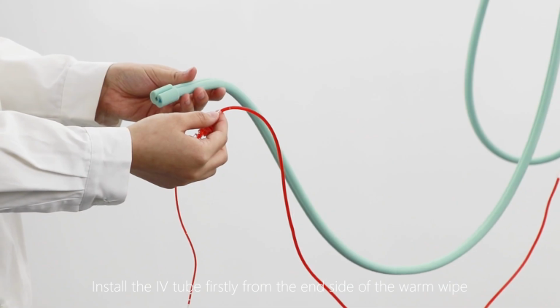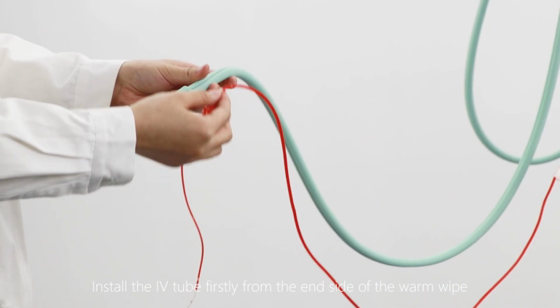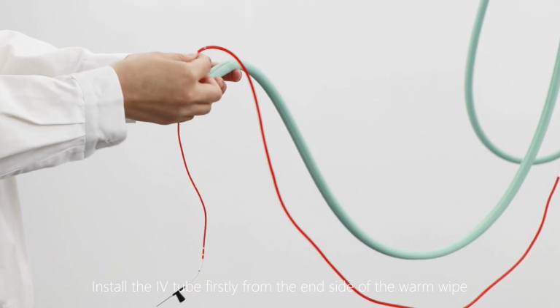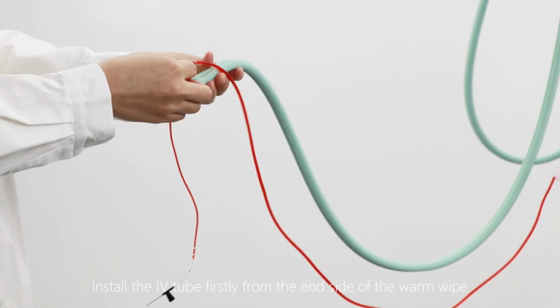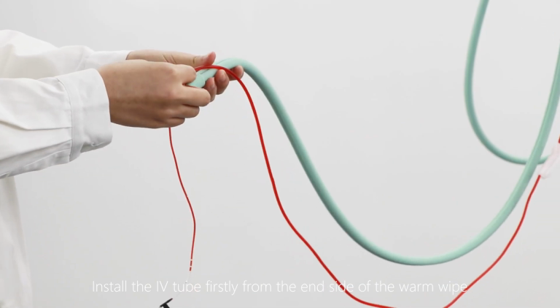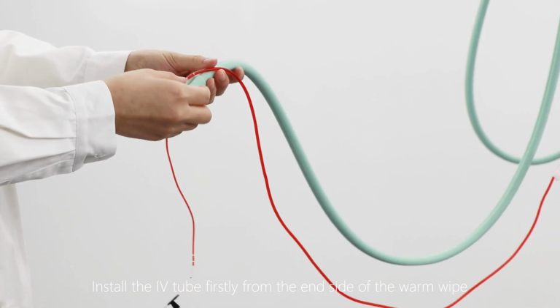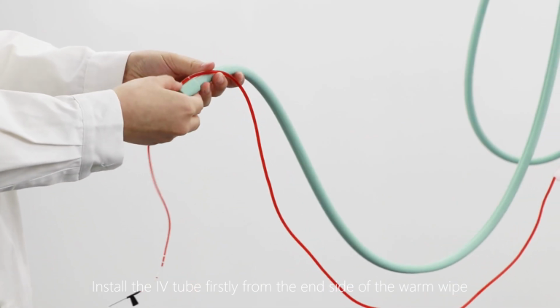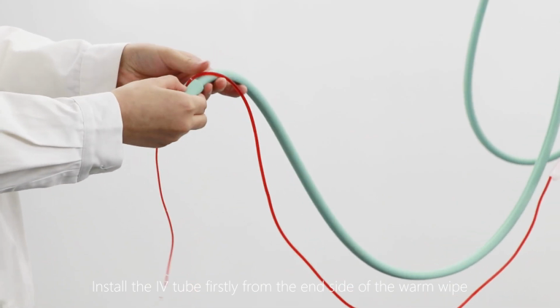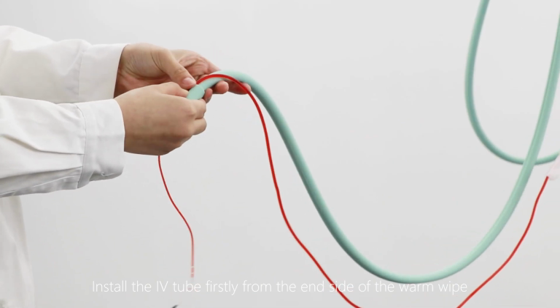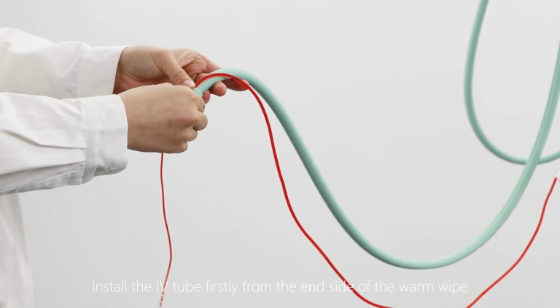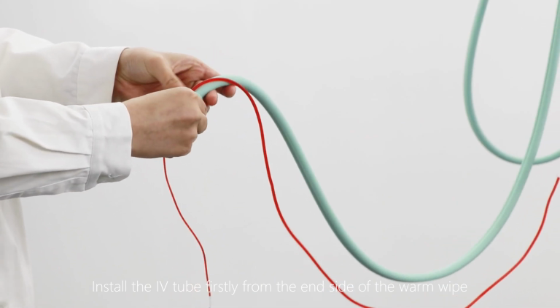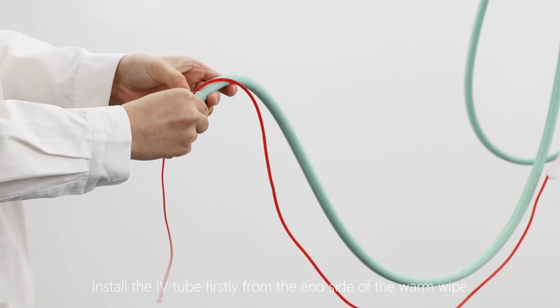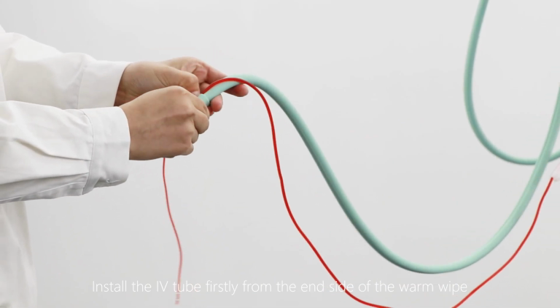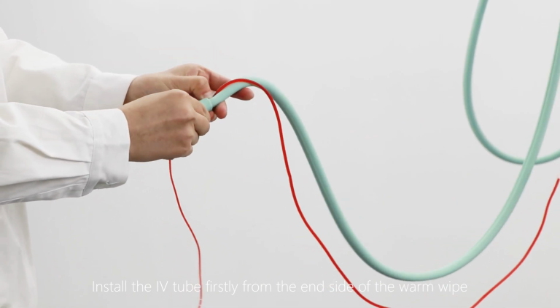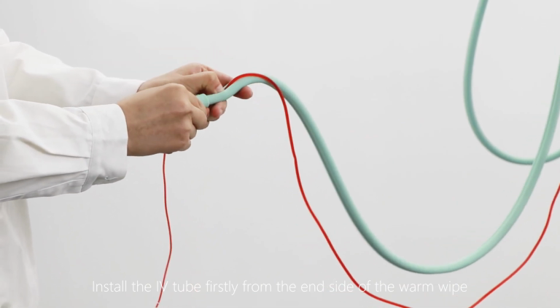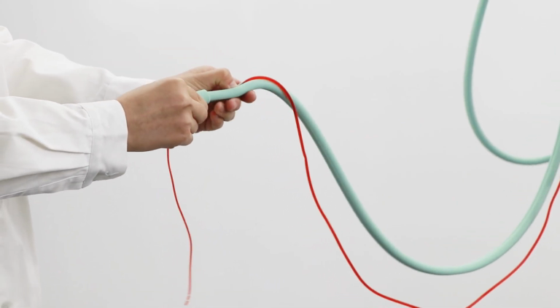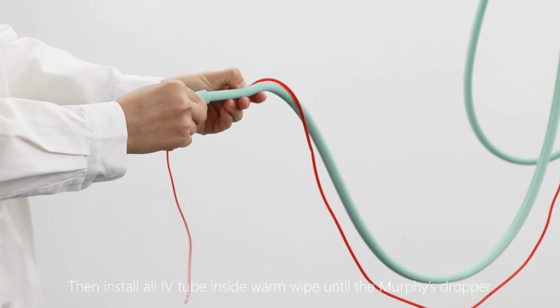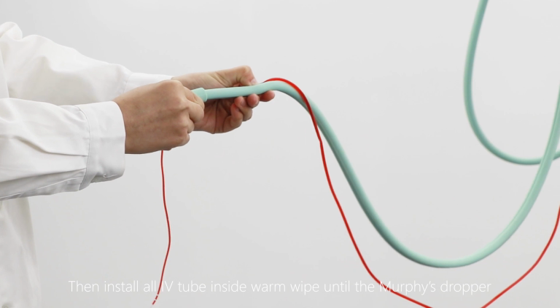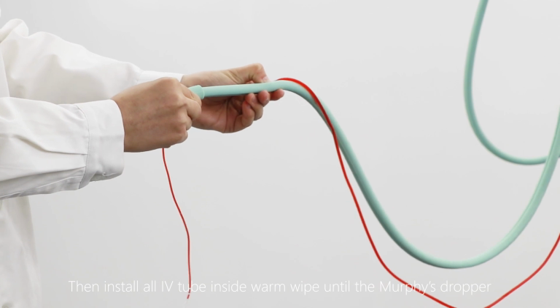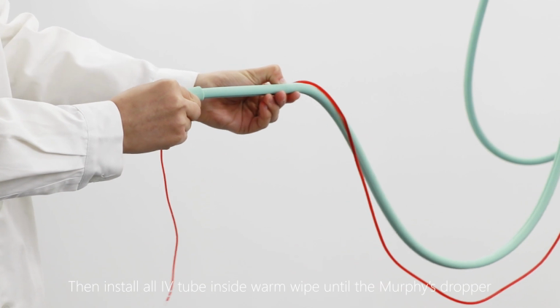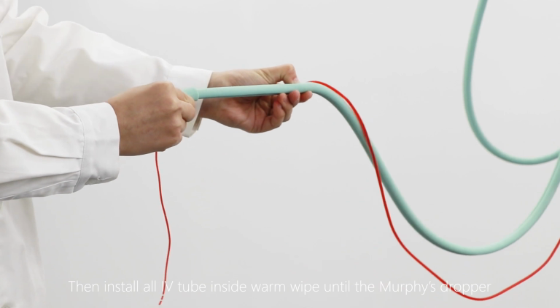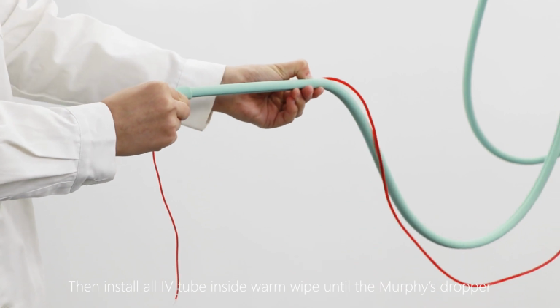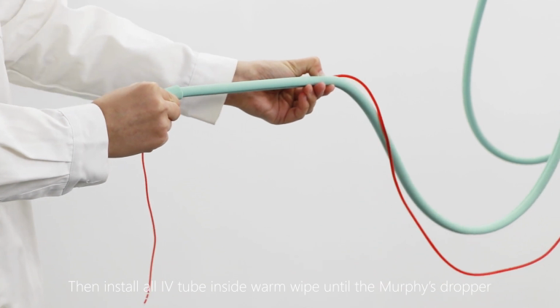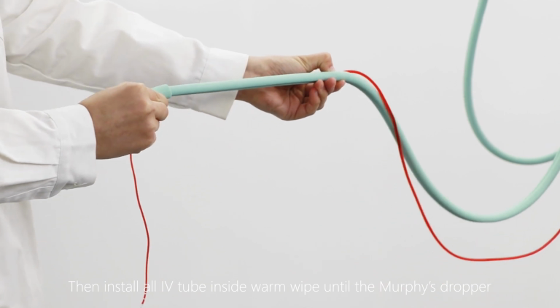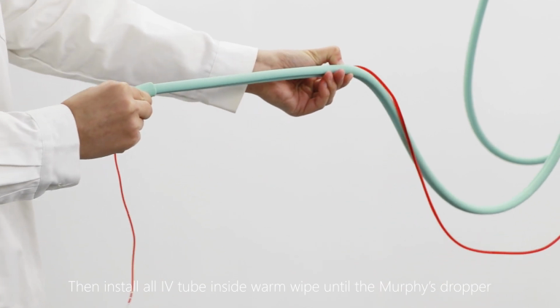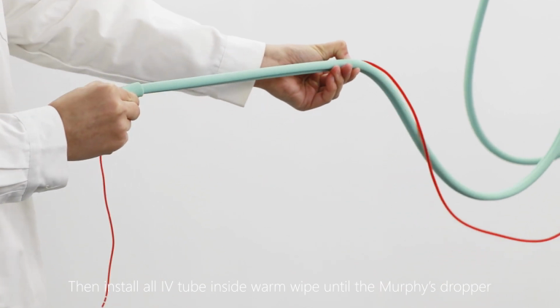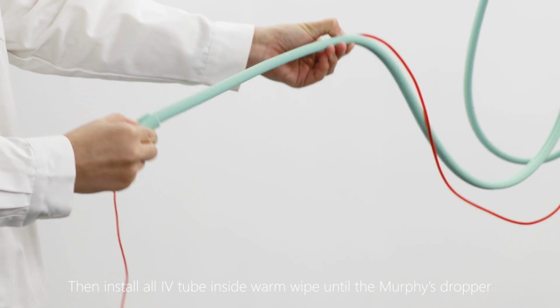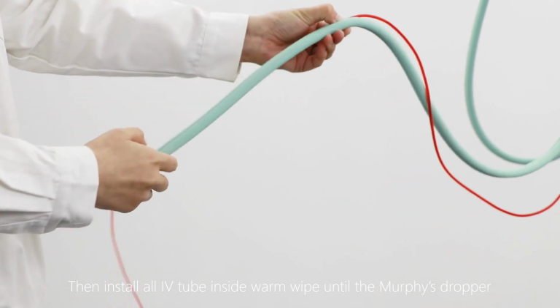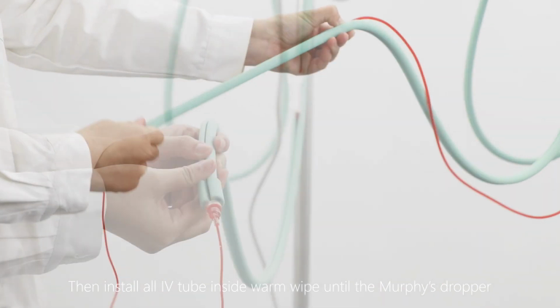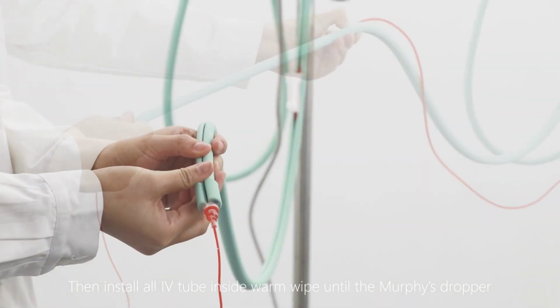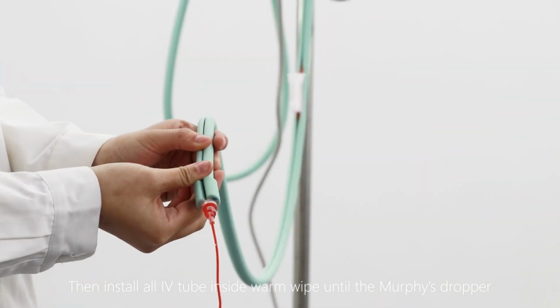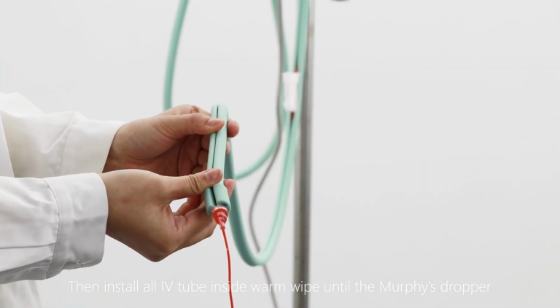Install the IV tube firstly from the inside of the warm wipe, then install all IV tube inside the warm wipe until the Morpheus dropper.